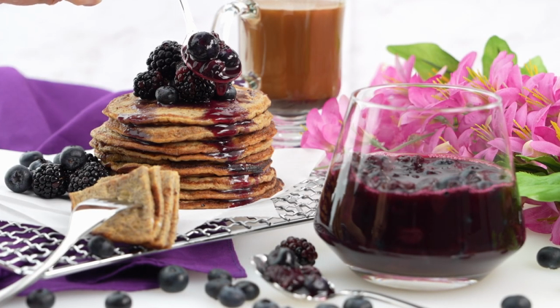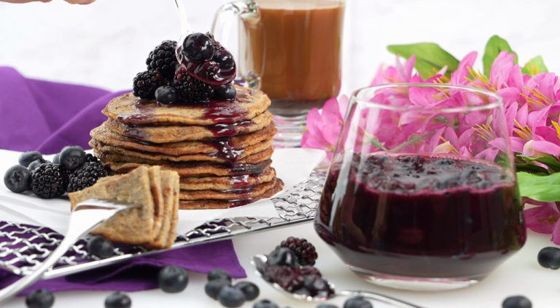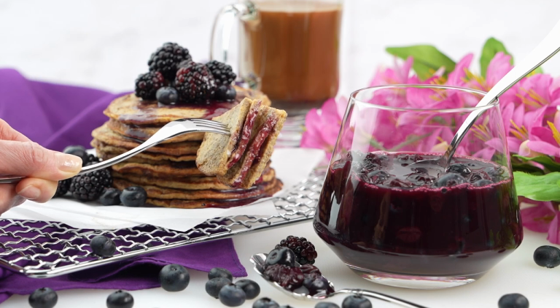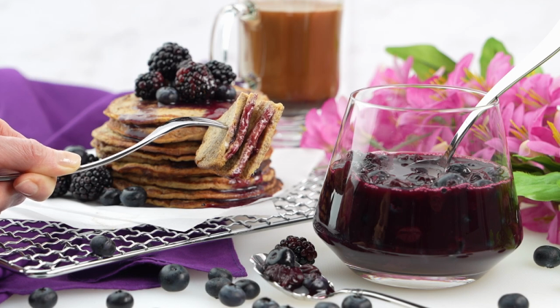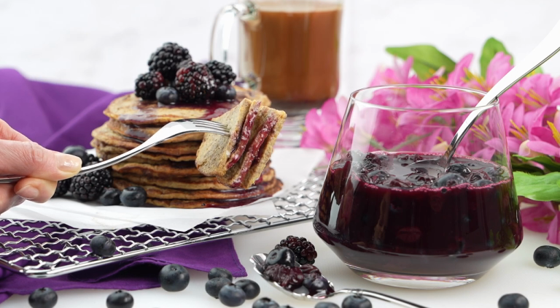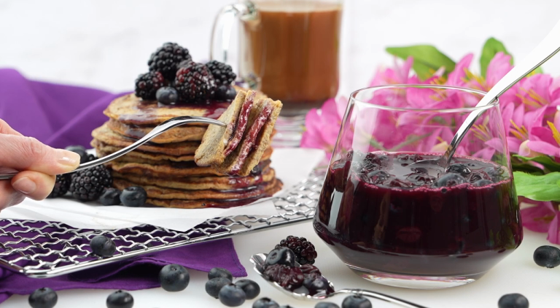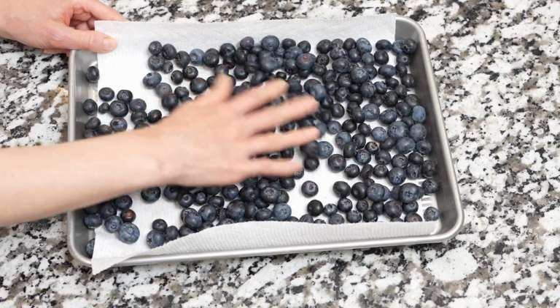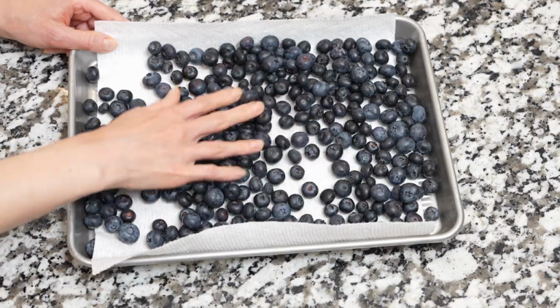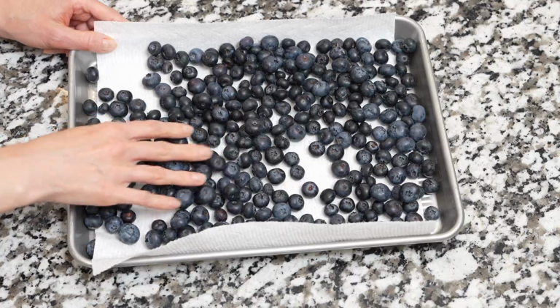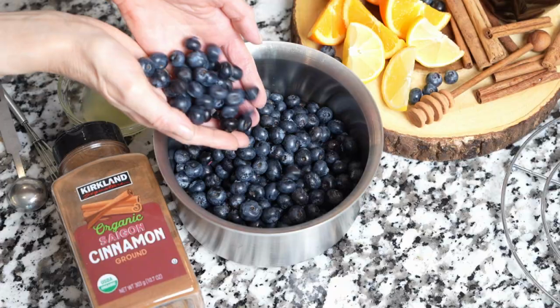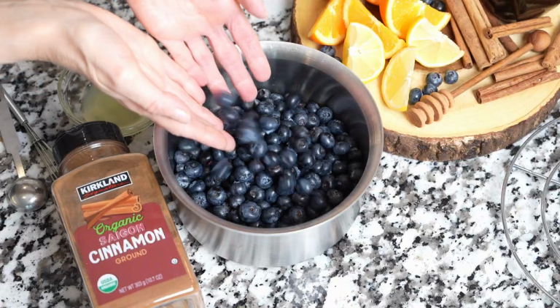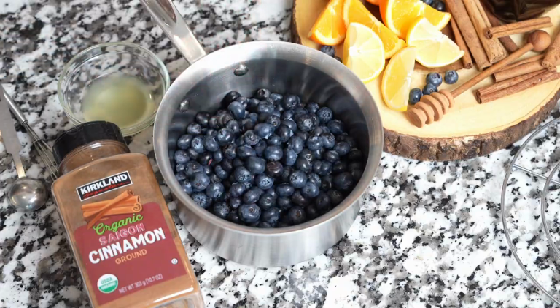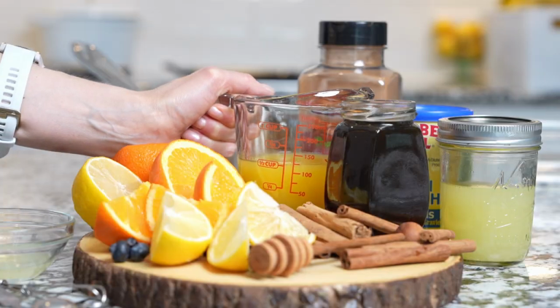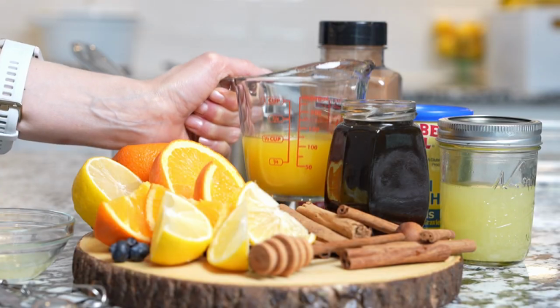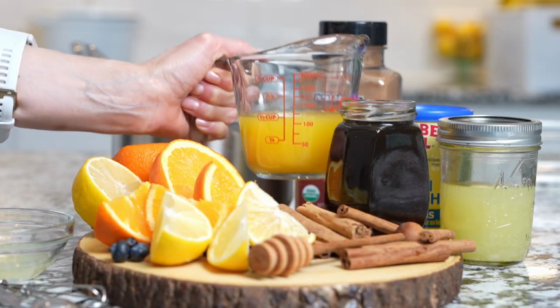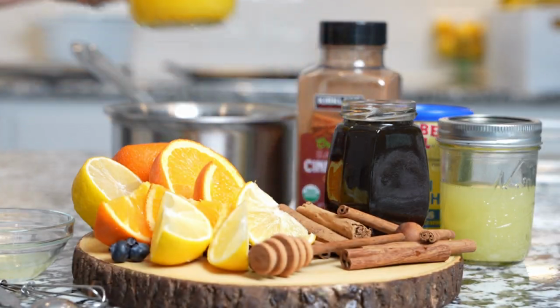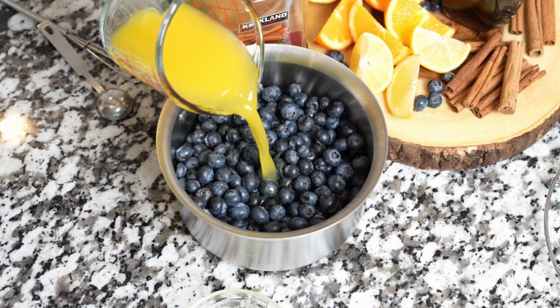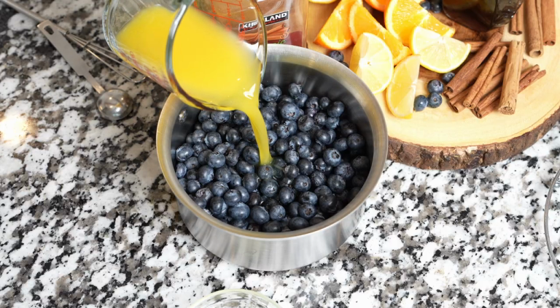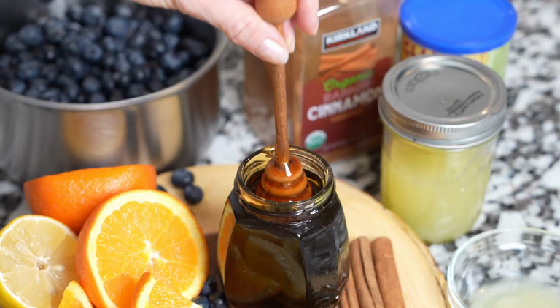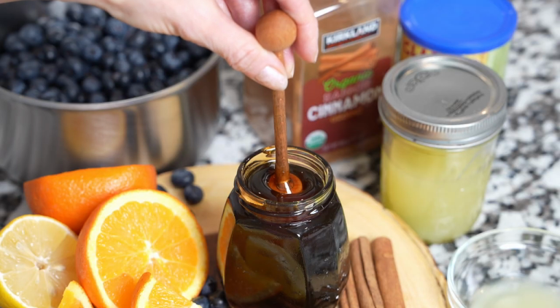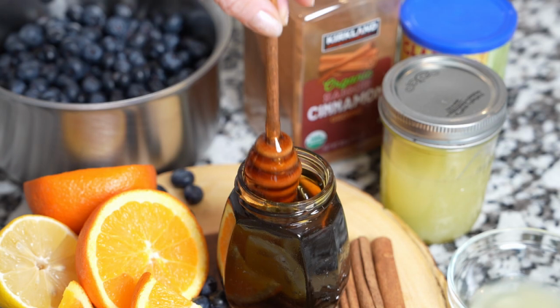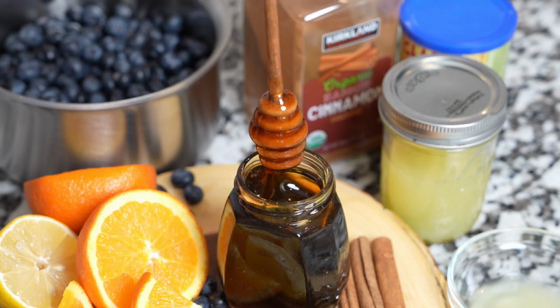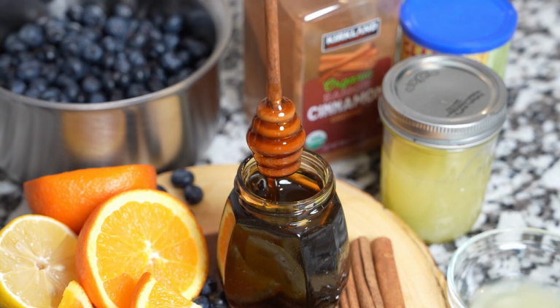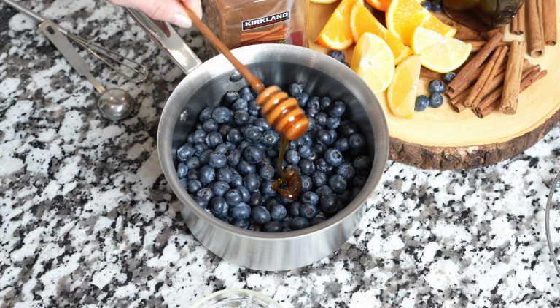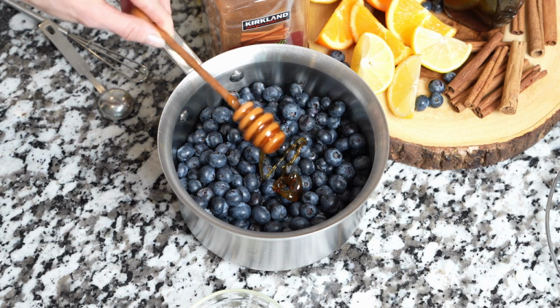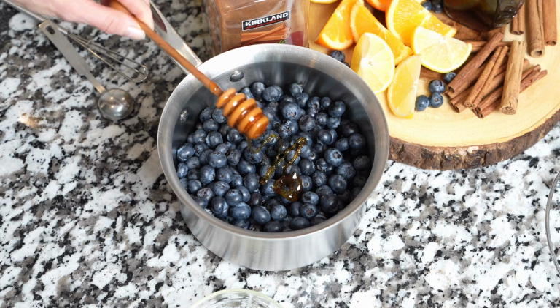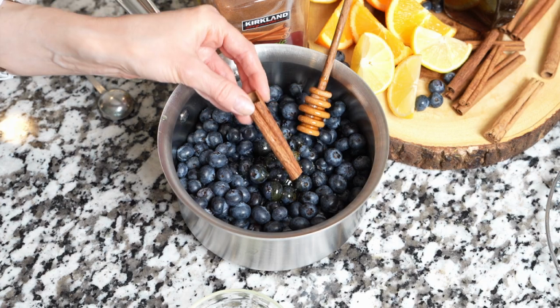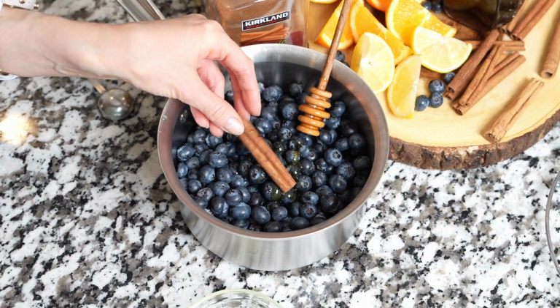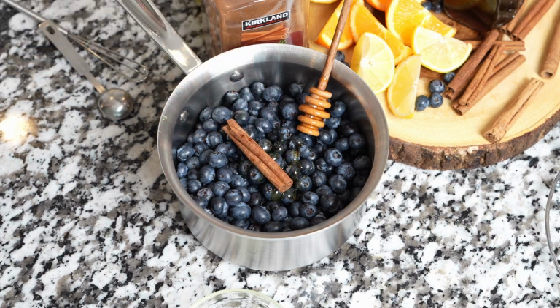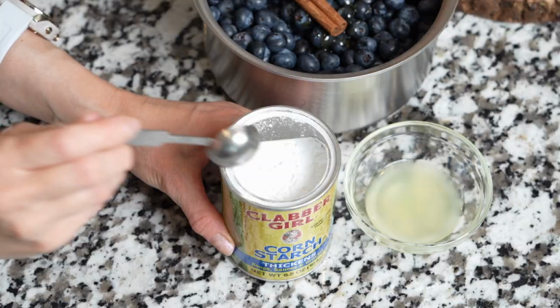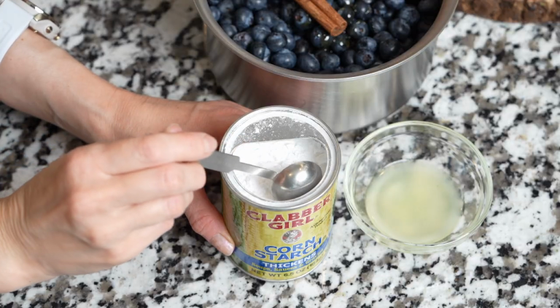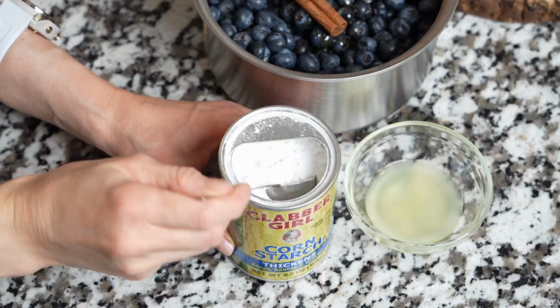For this recipe you can use fresh or frozen blueberries, and for the best flavor, freshly squeezed orange juice, any sweetener of your choice — honey, maple syrup, or sugar — and a cinnamon stick.